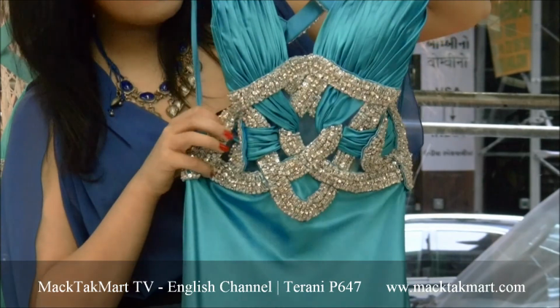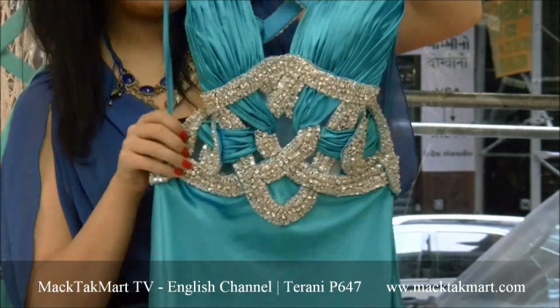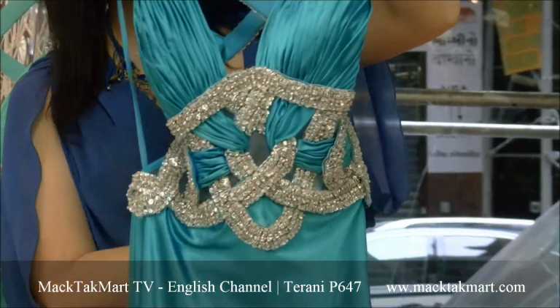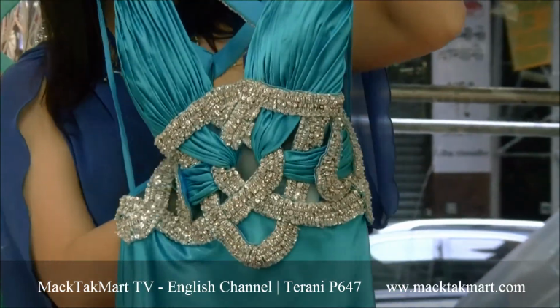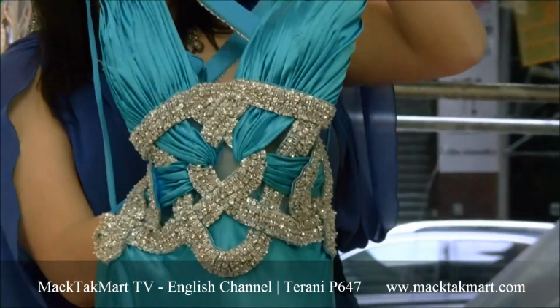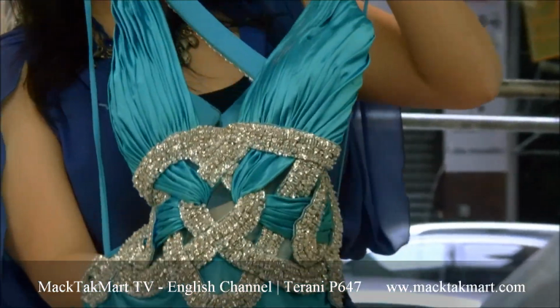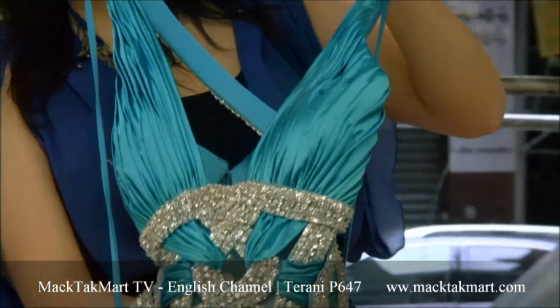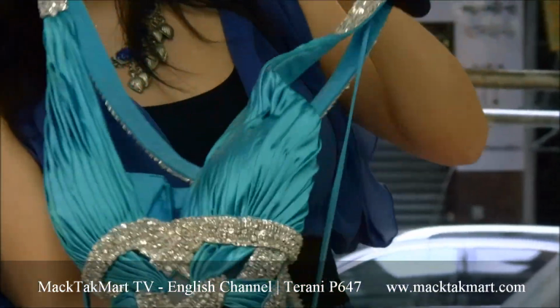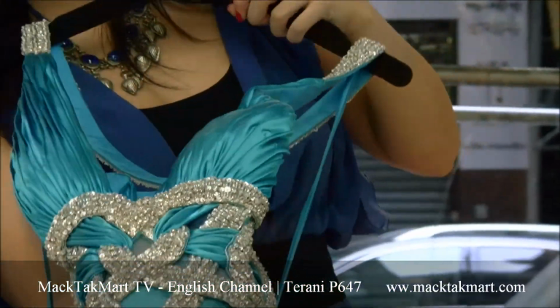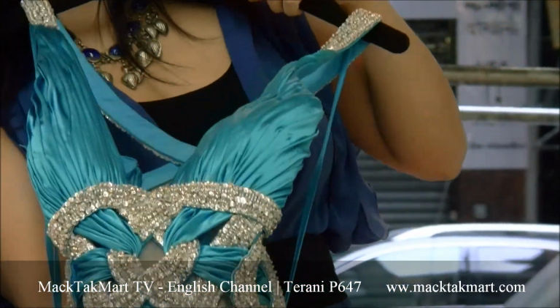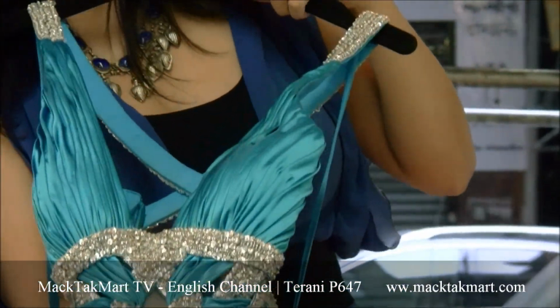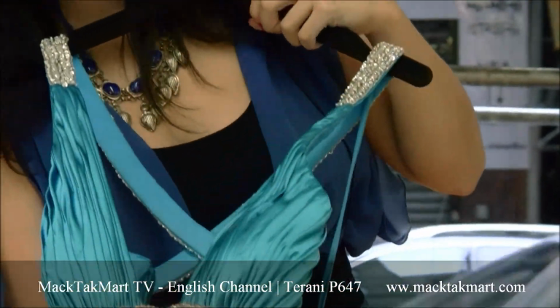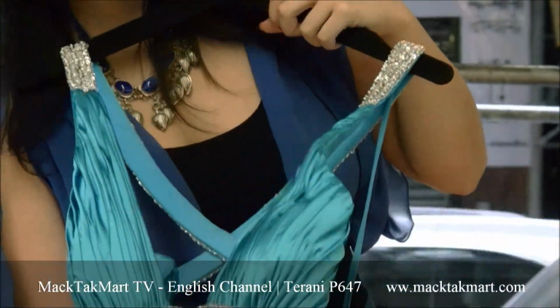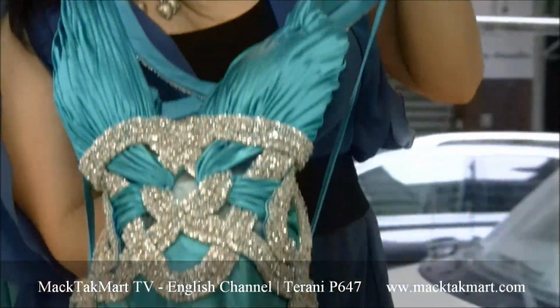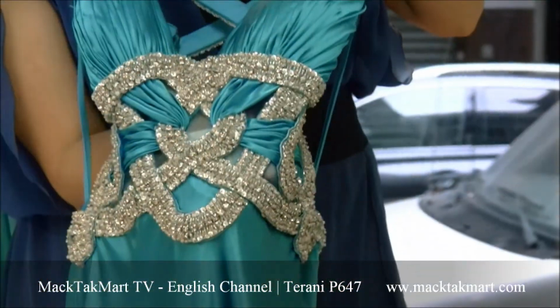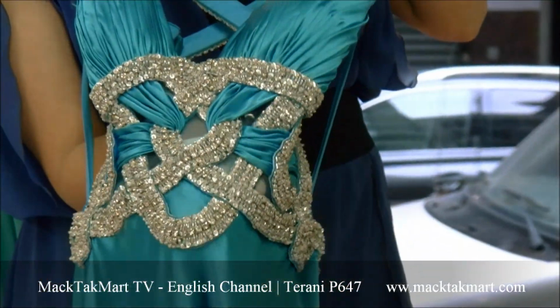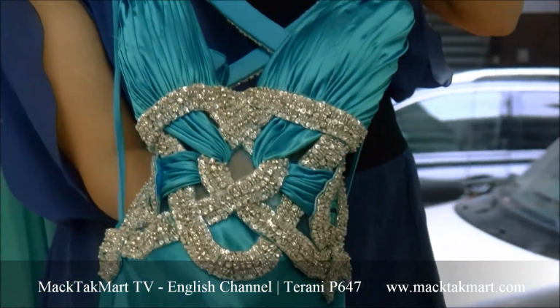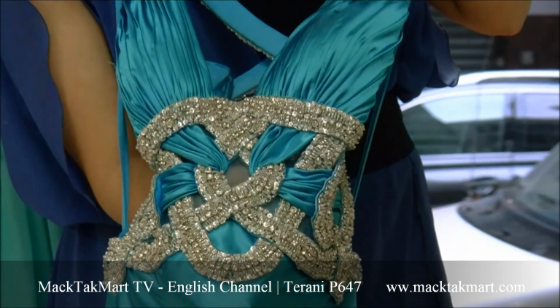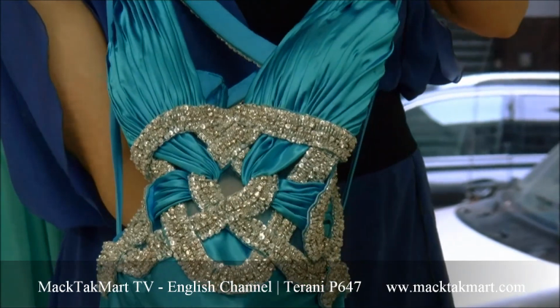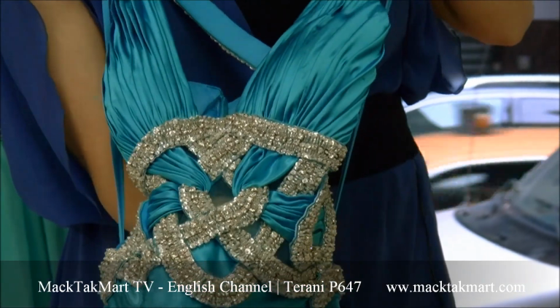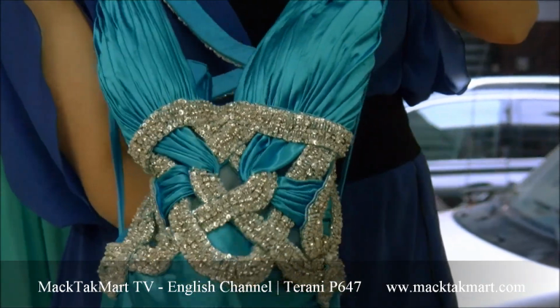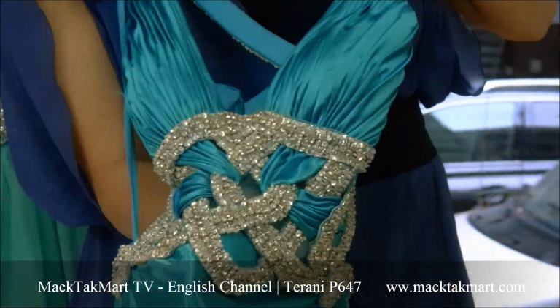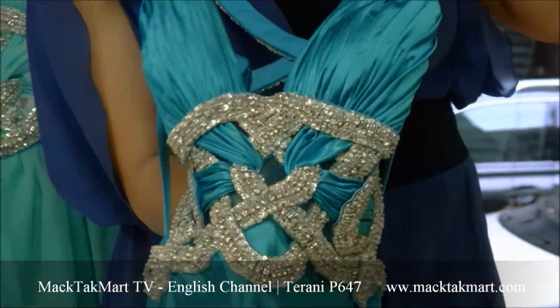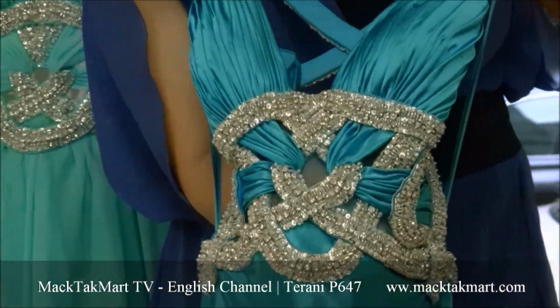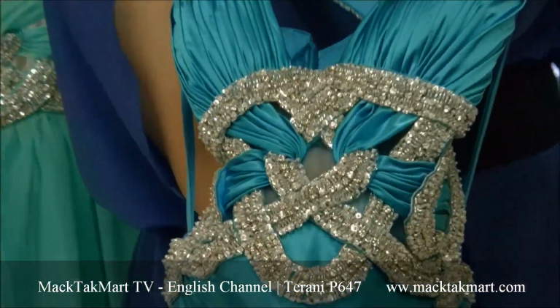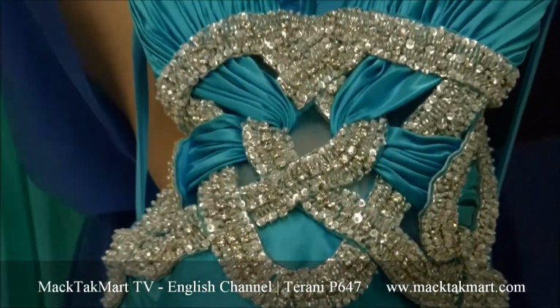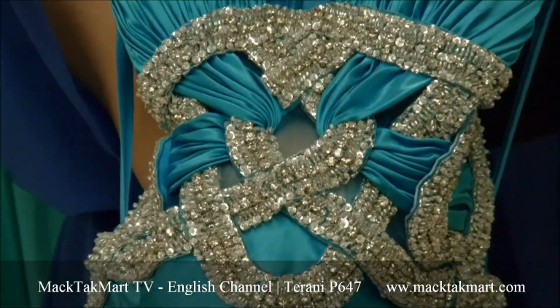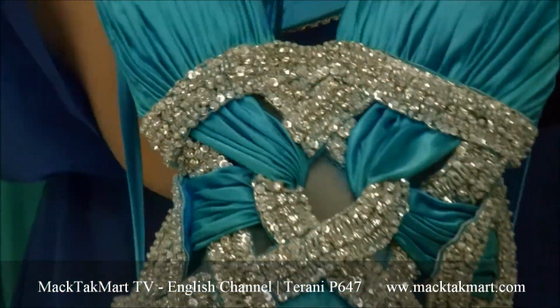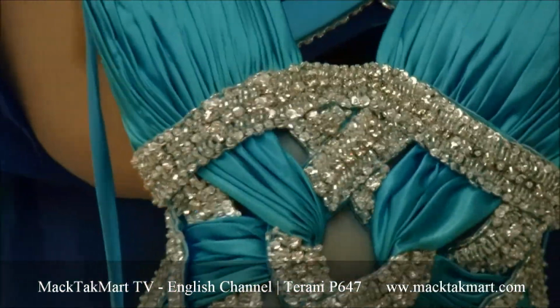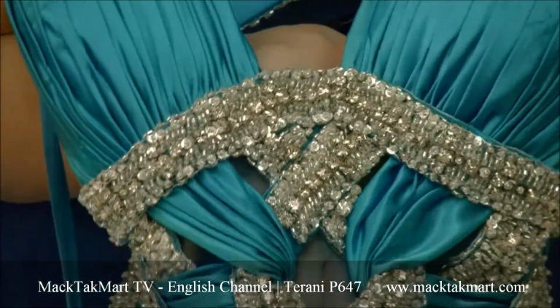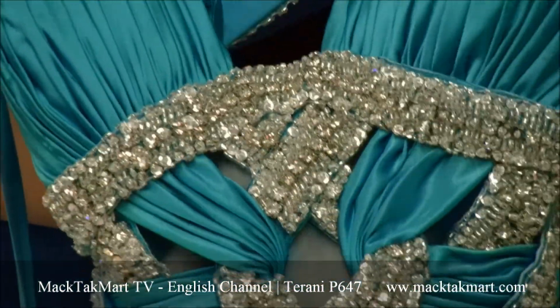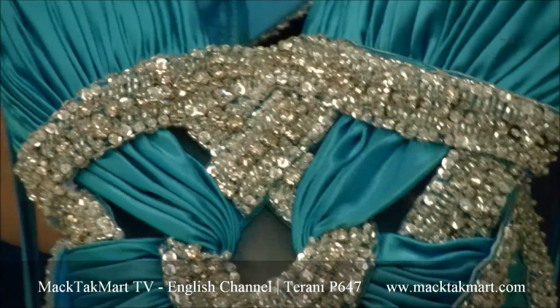It's absolutely gorgeous and it's on a base of tulle so that your skin will show, but it's going to be blue. It's going to be absolutely gorgeous.